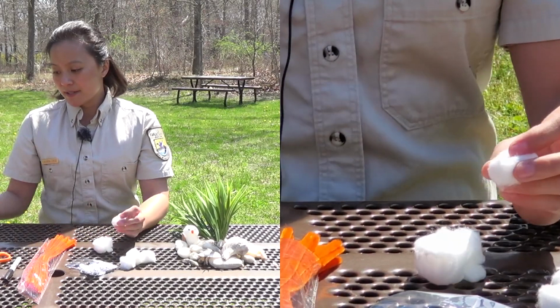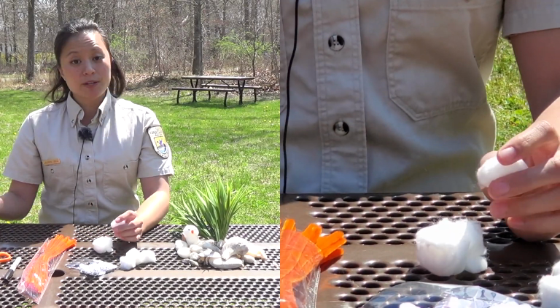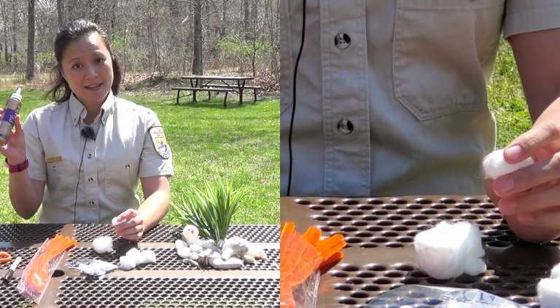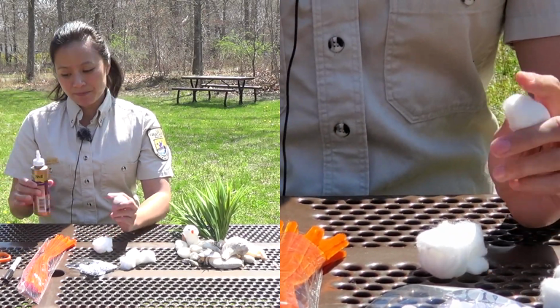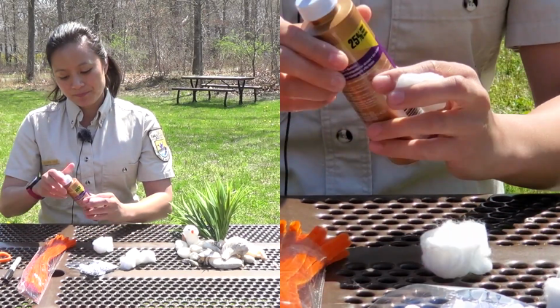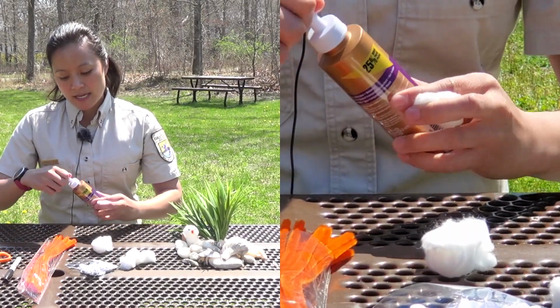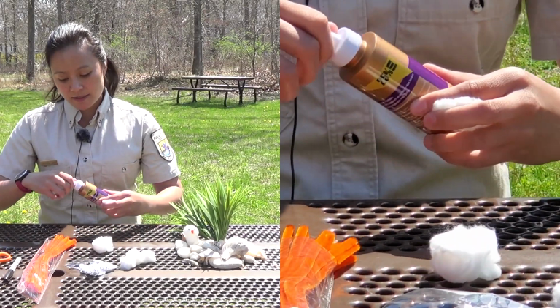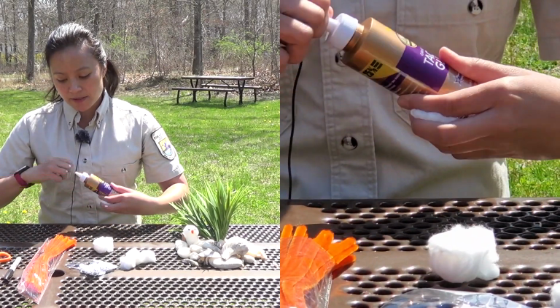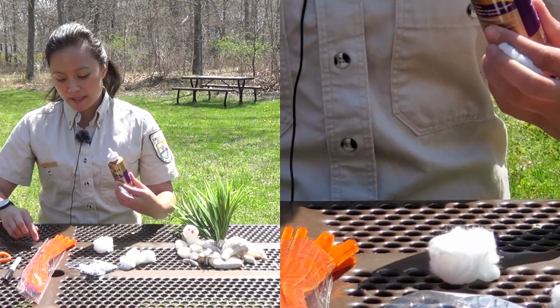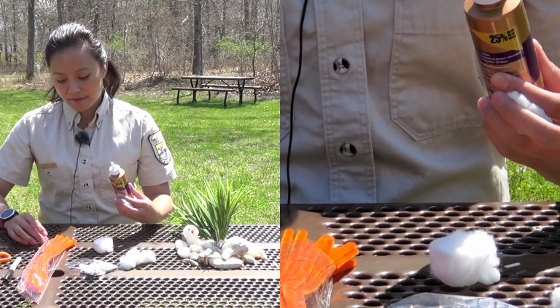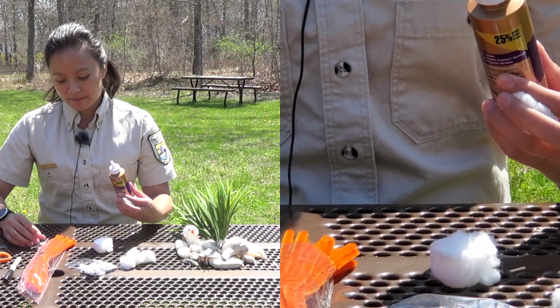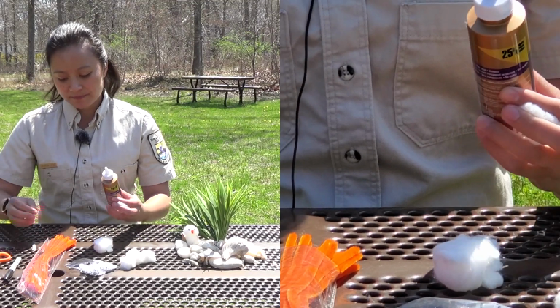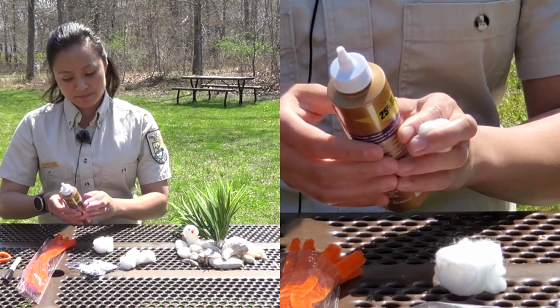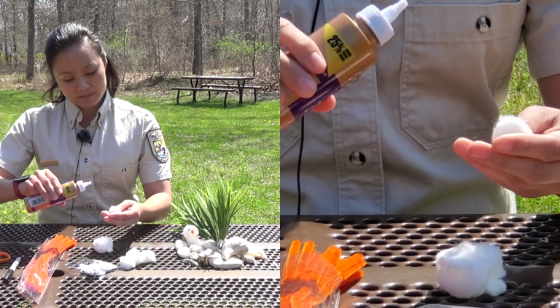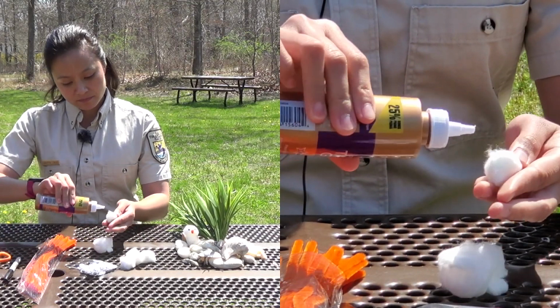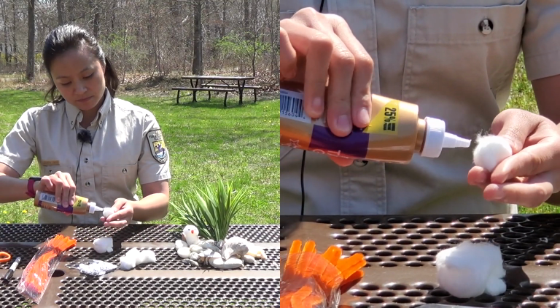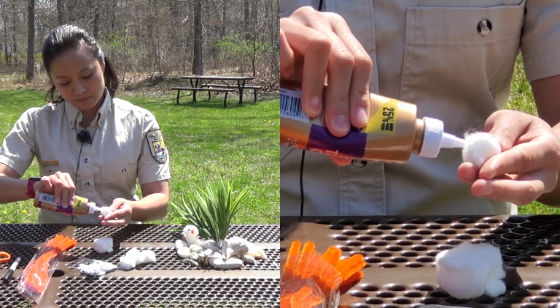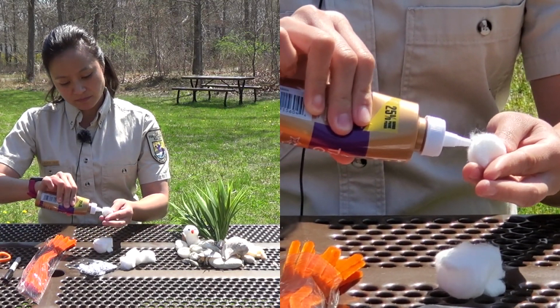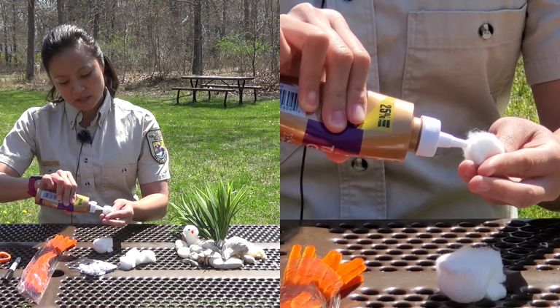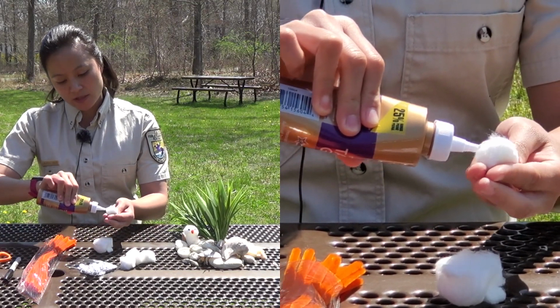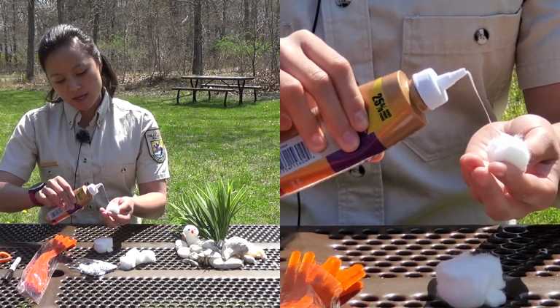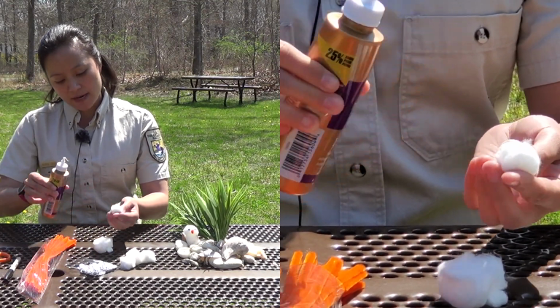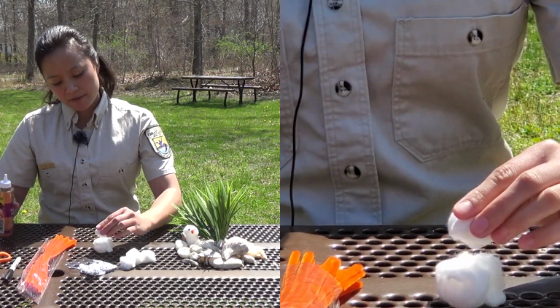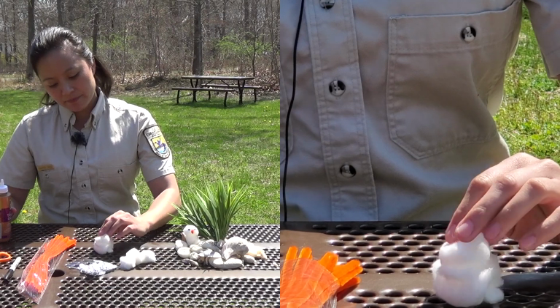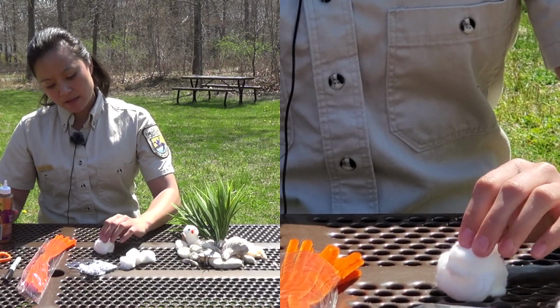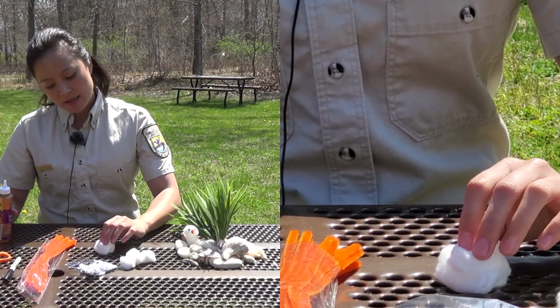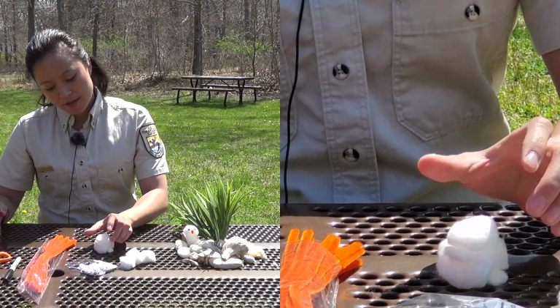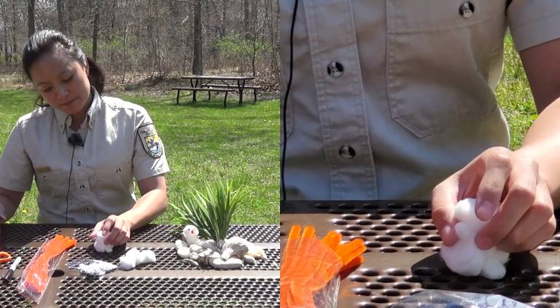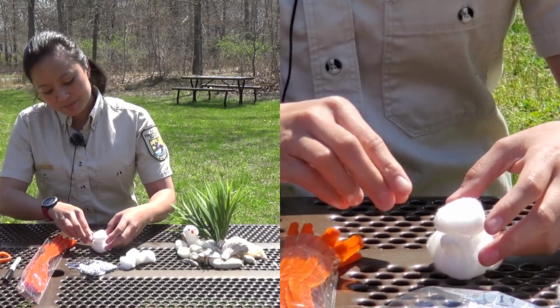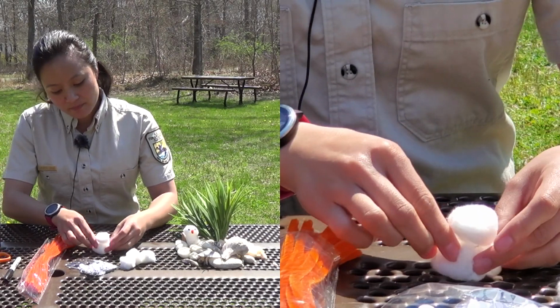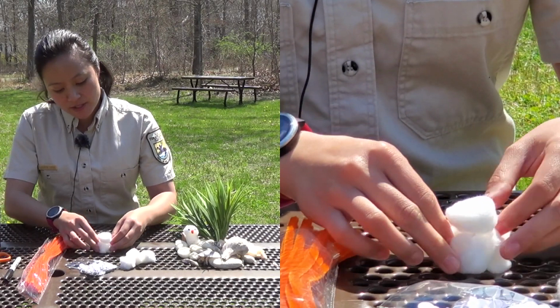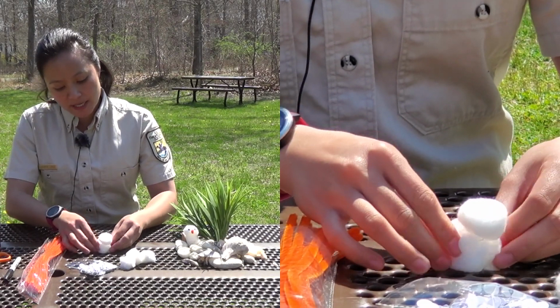We're going to use tacky glue to glue this all together. There's a little dot right here. There you go — that's our body.